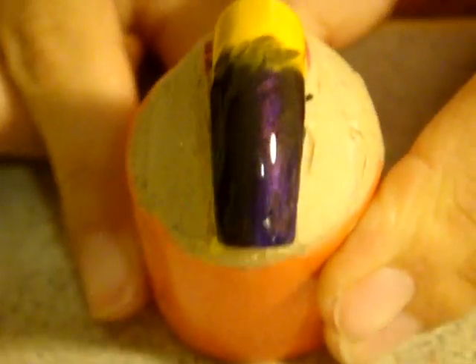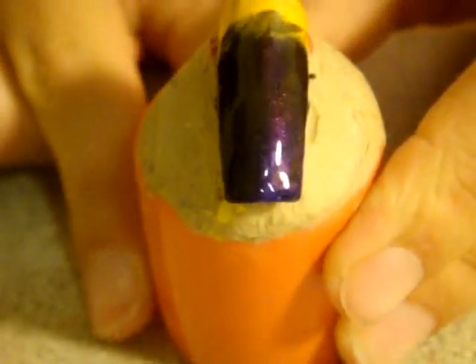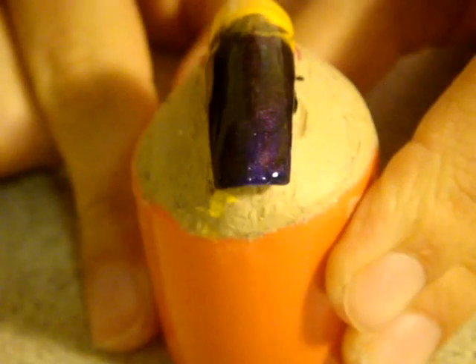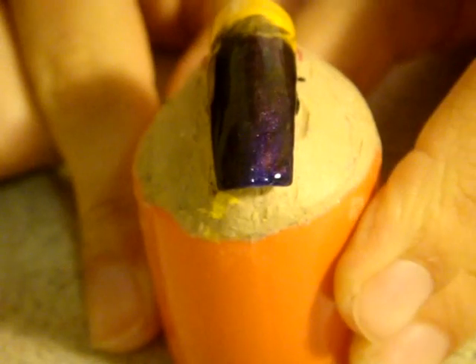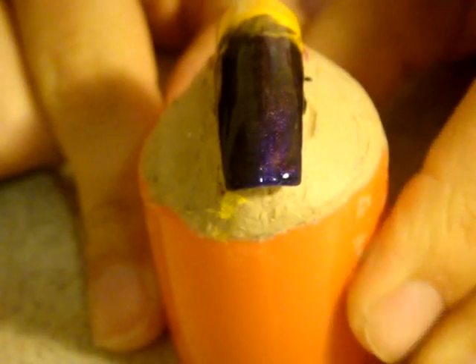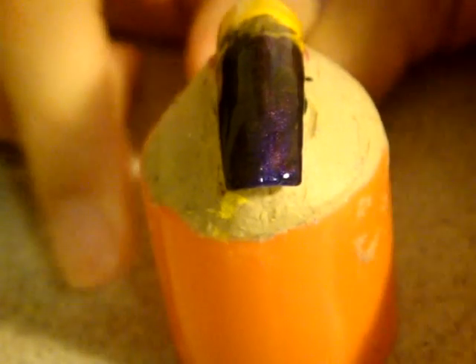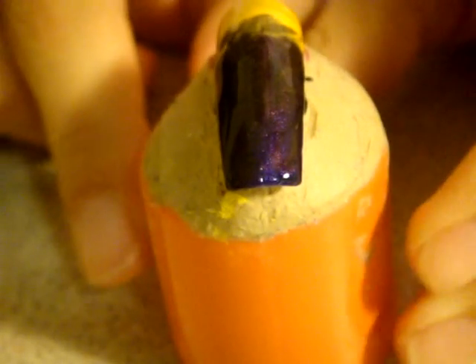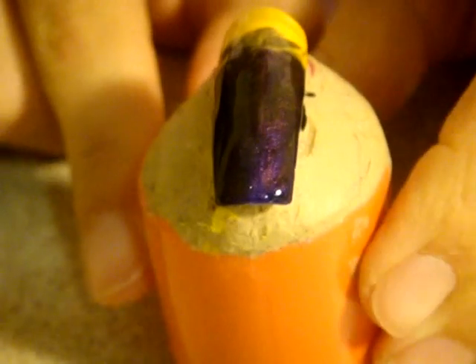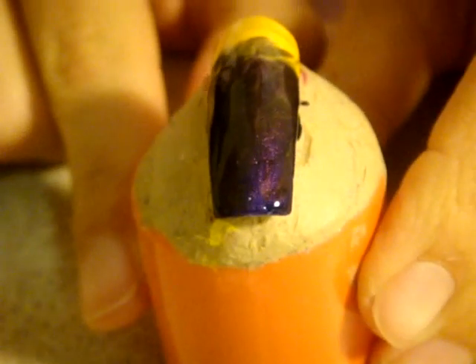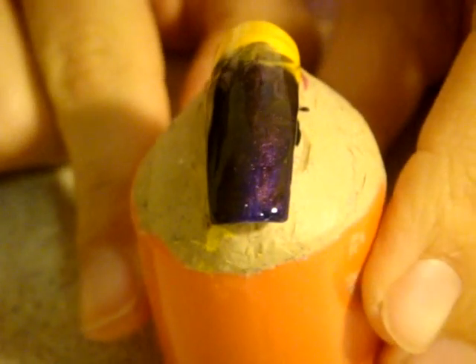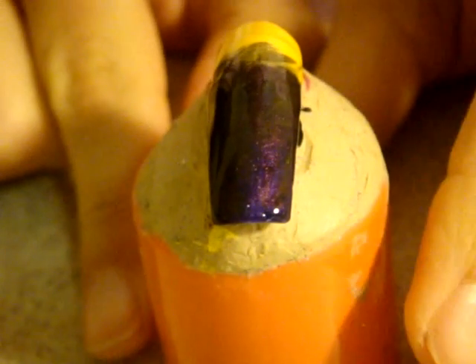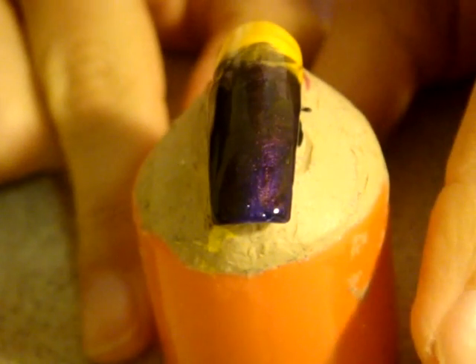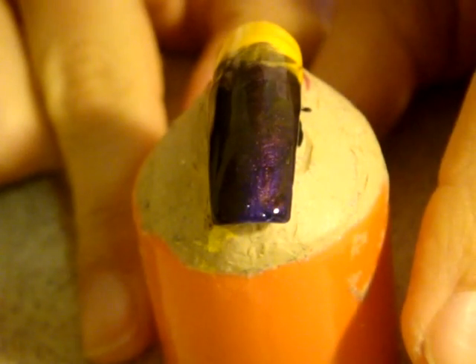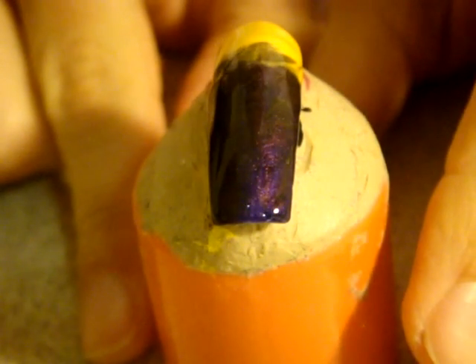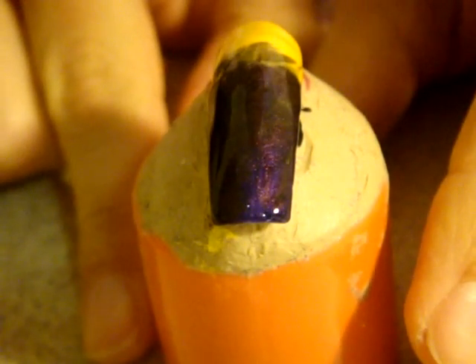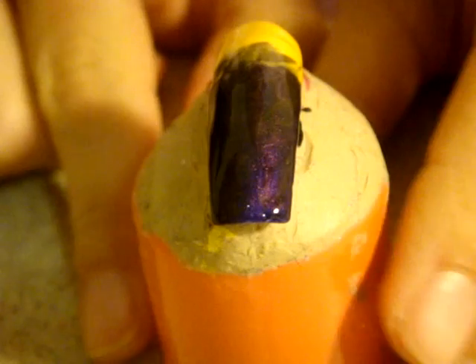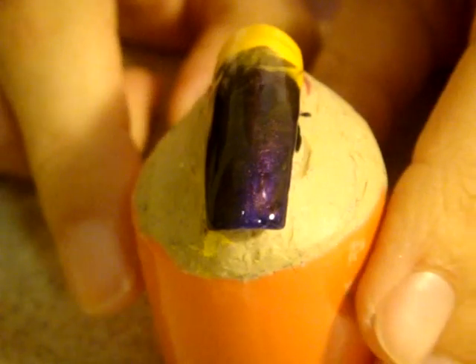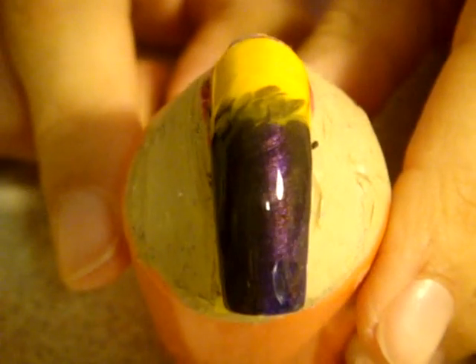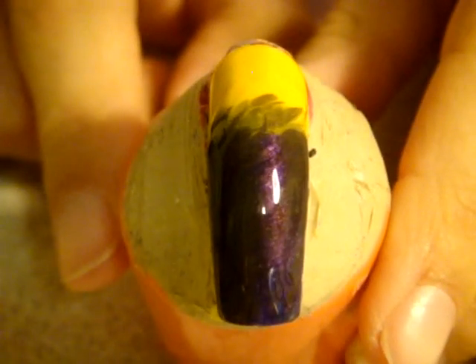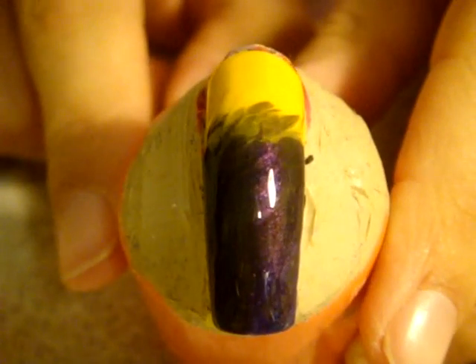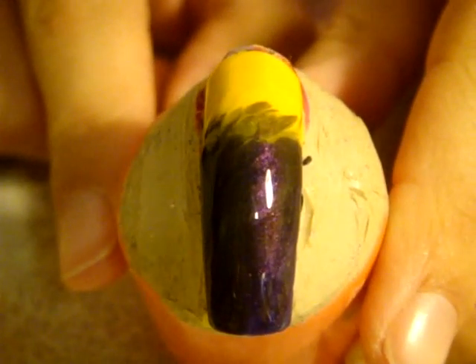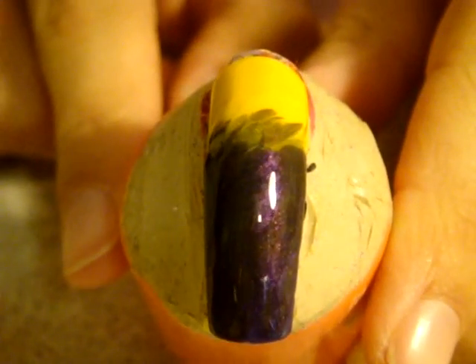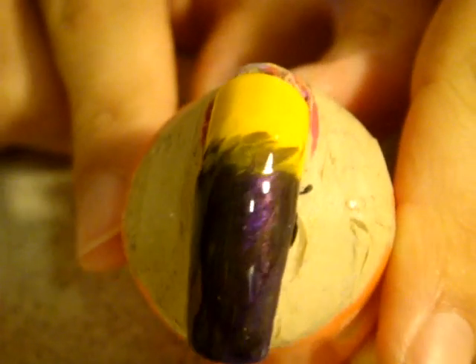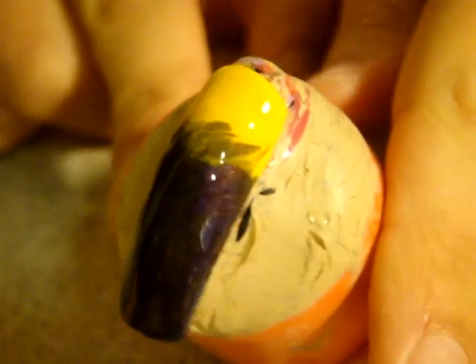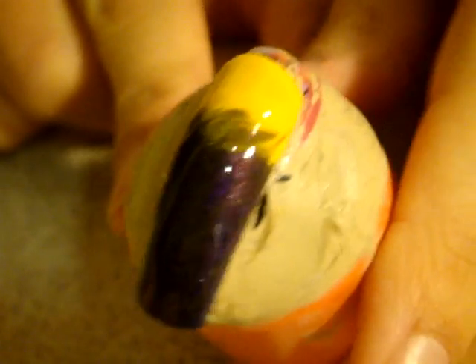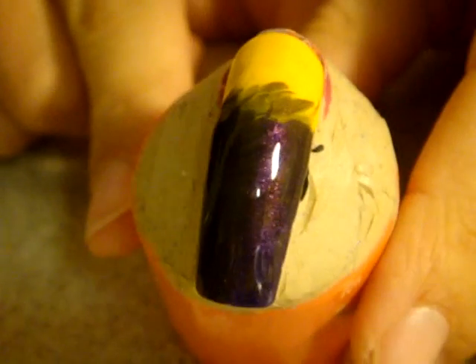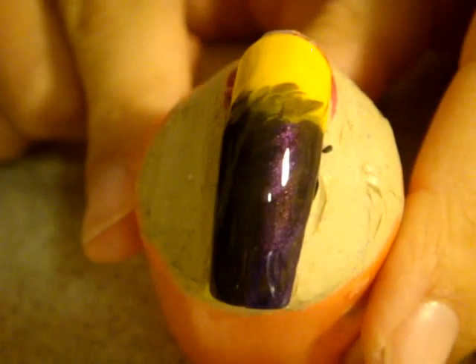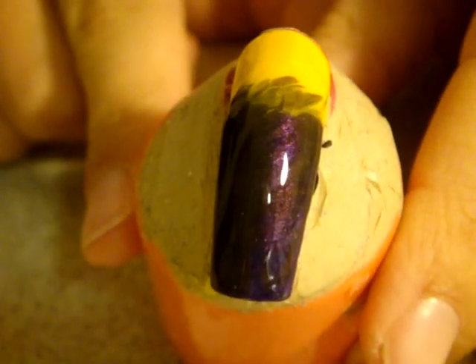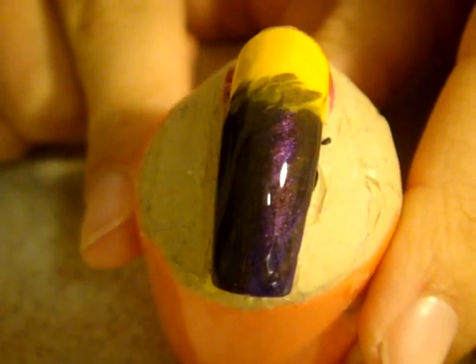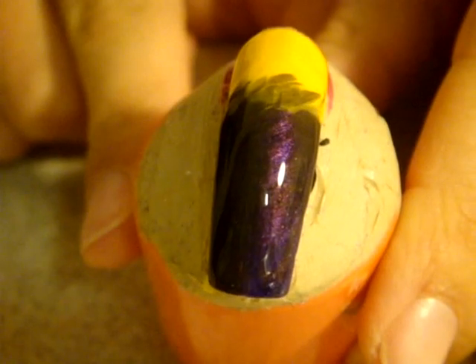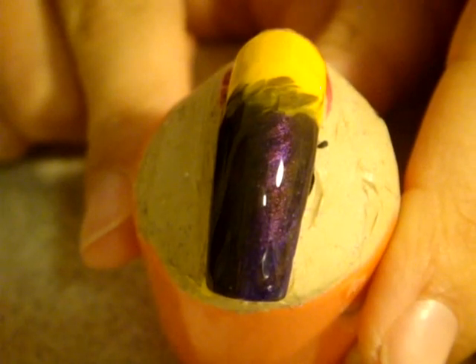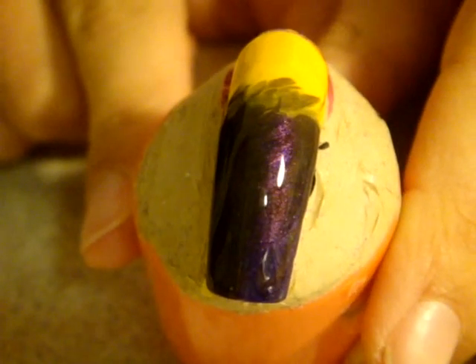Now I need the nail polishes to dry. Most probably I will need about five to seven minutes, because the coat is quite thick. So stay tuned and you'll see more.